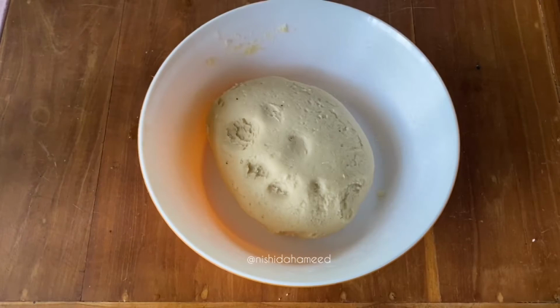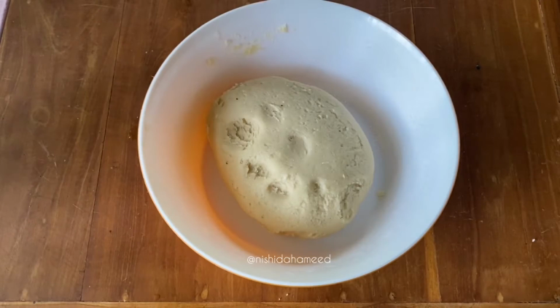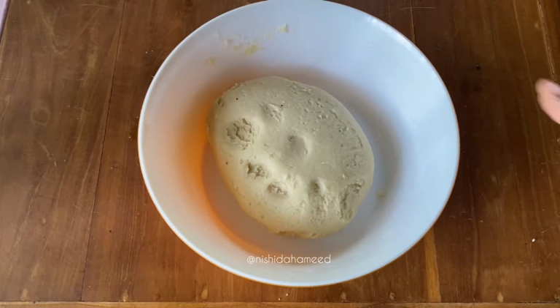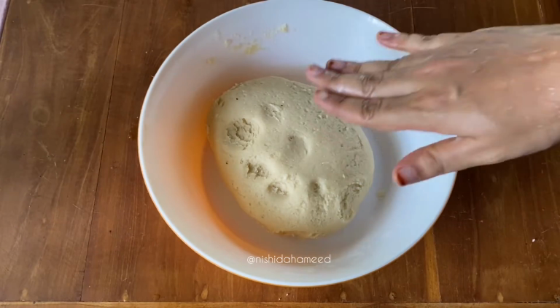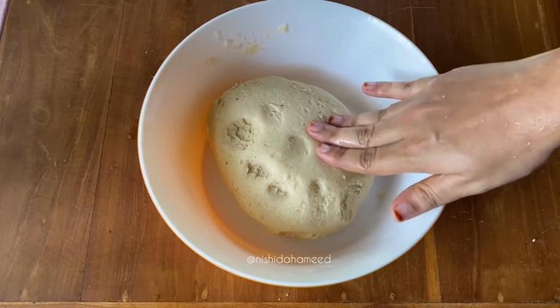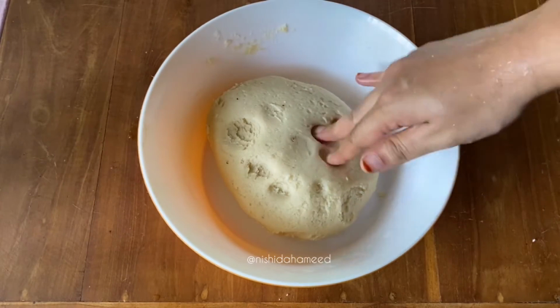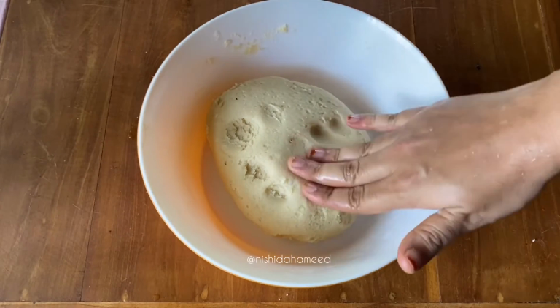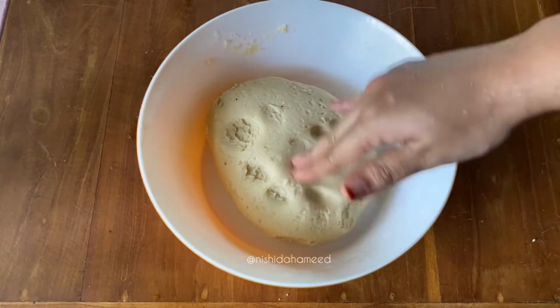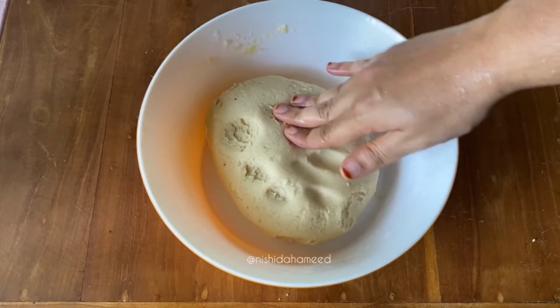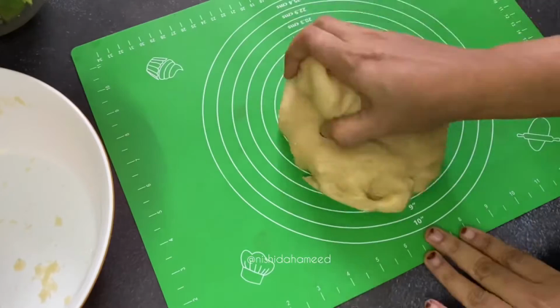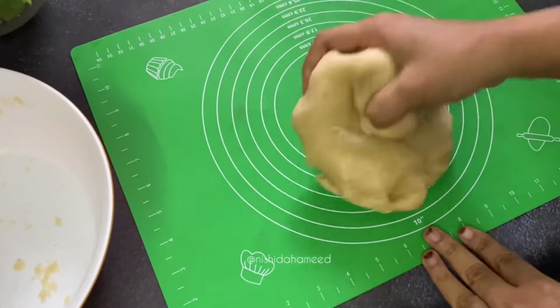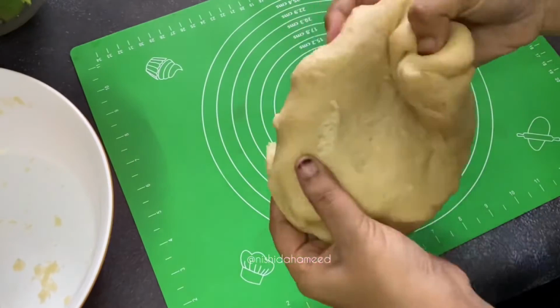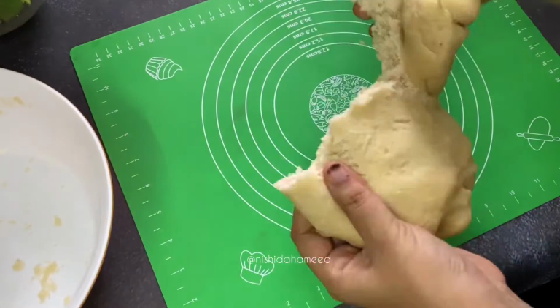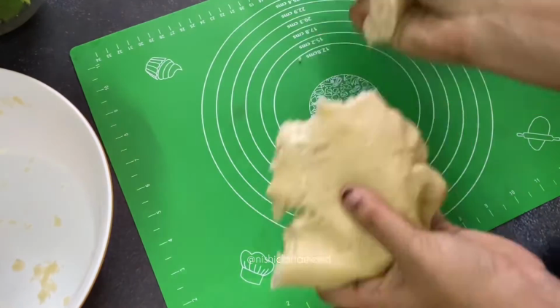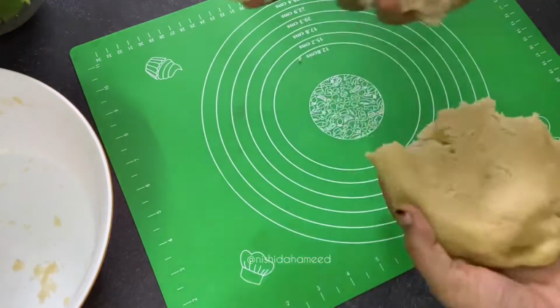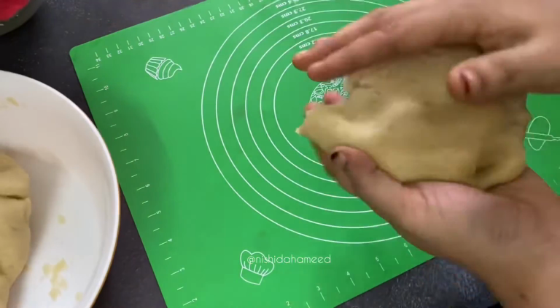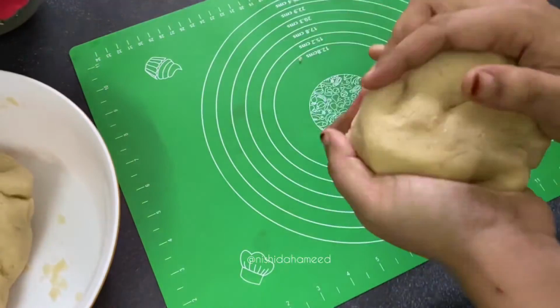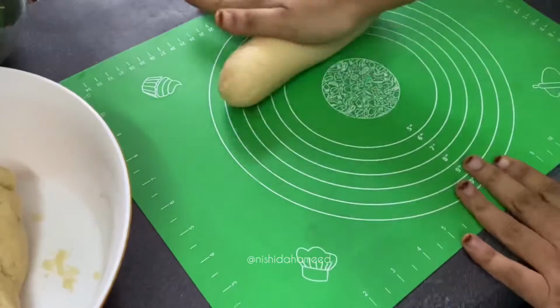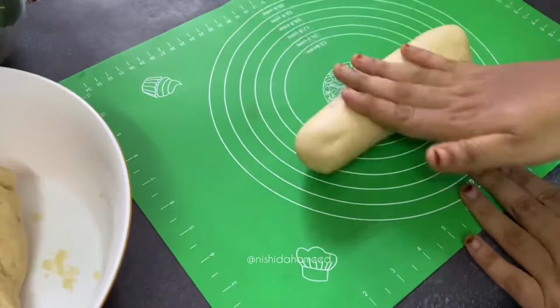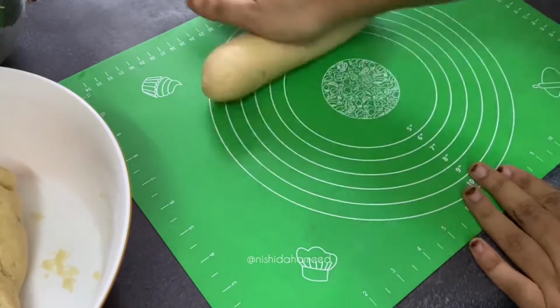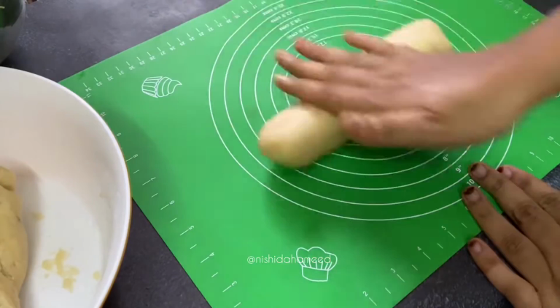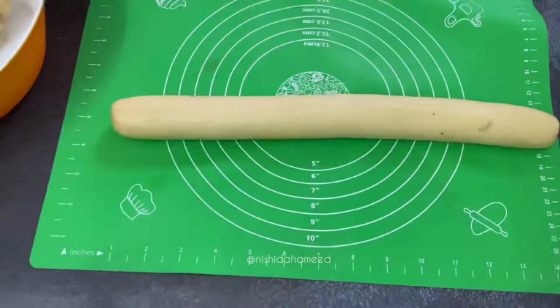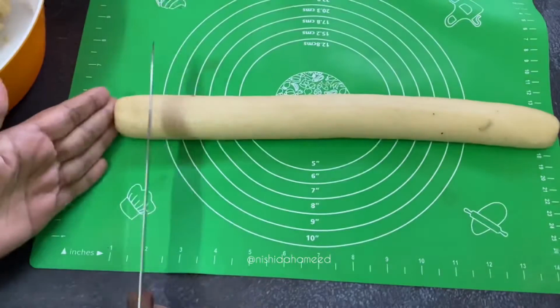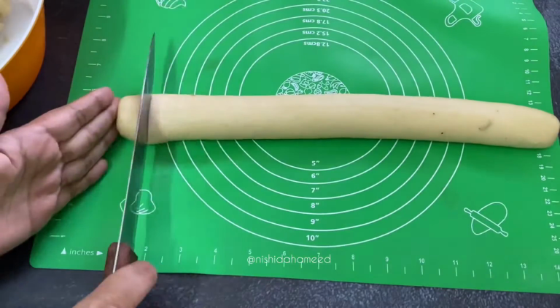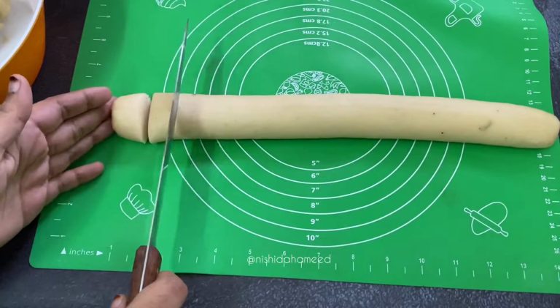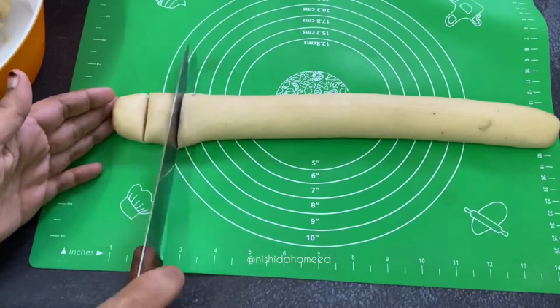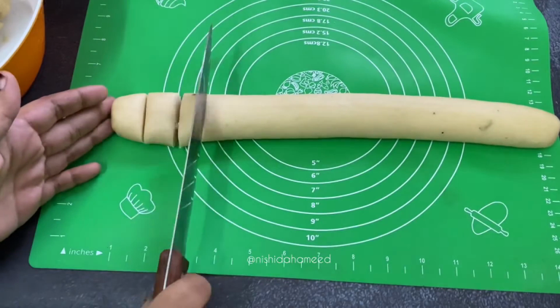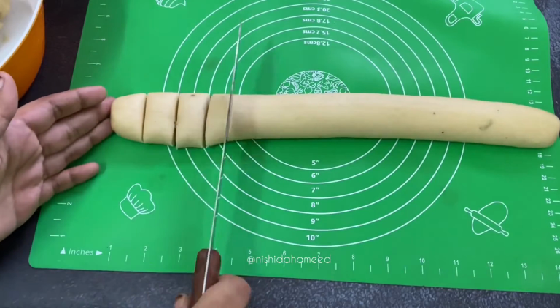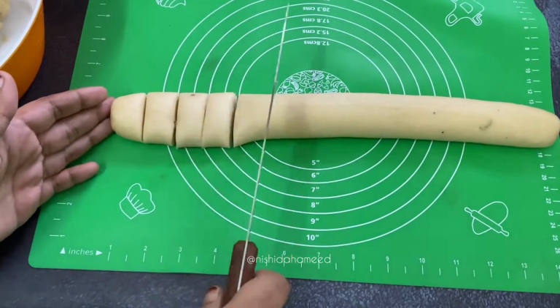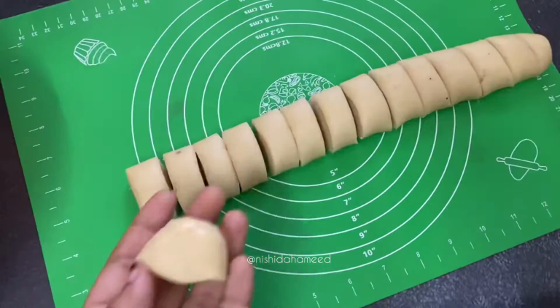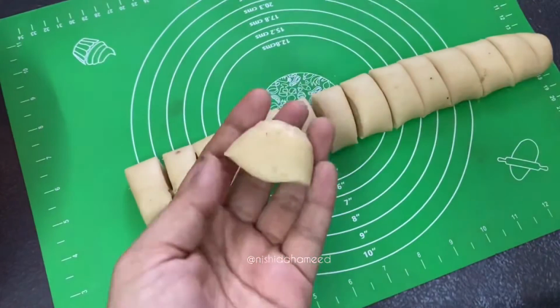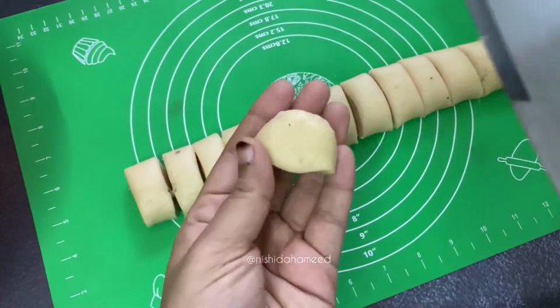I will rest it for two minutes. I will divide it in a cylinder and cut it a bit.